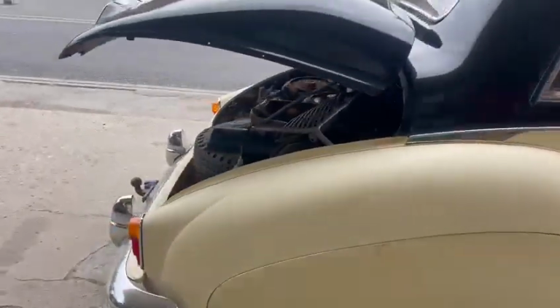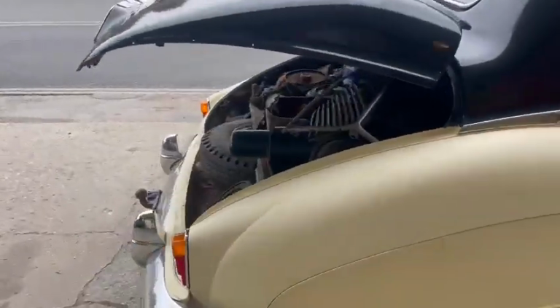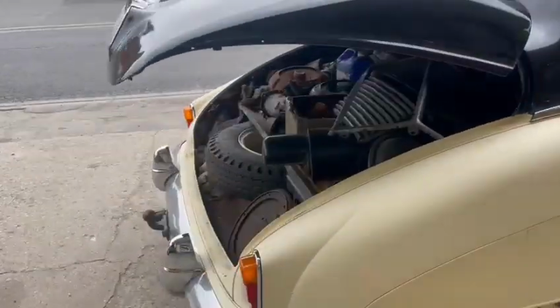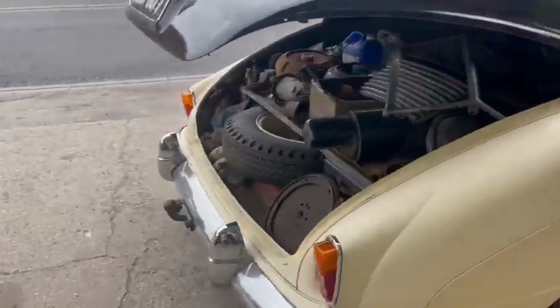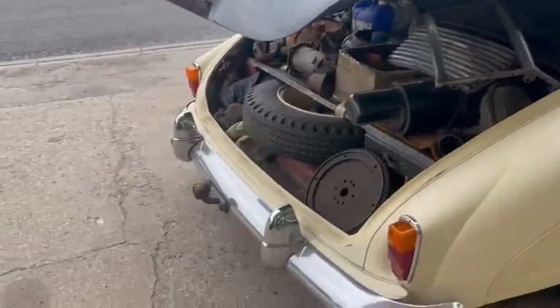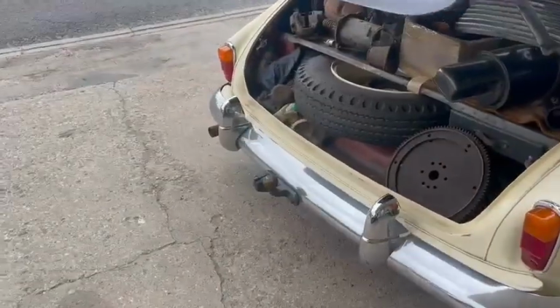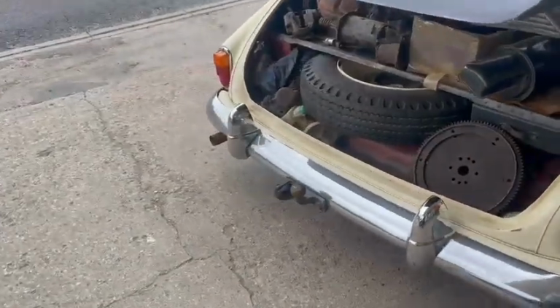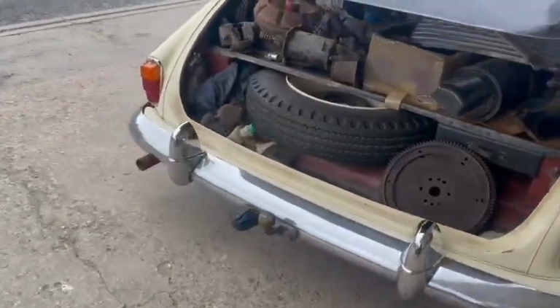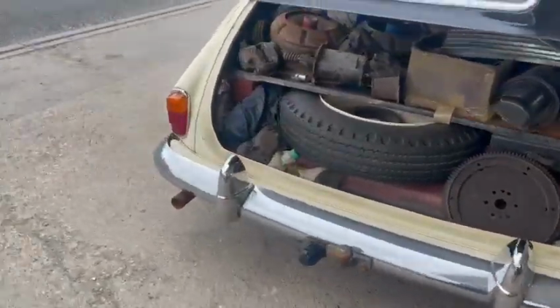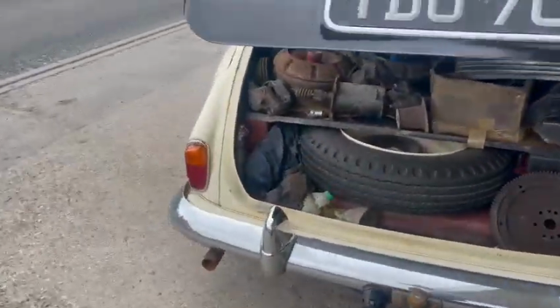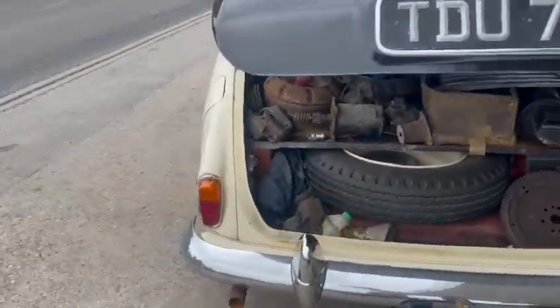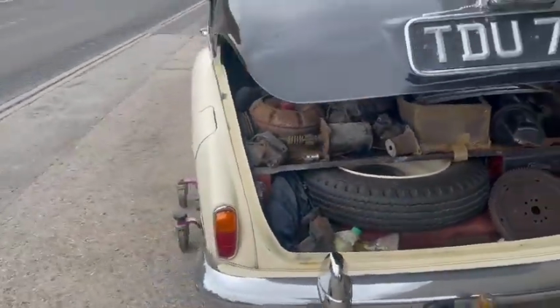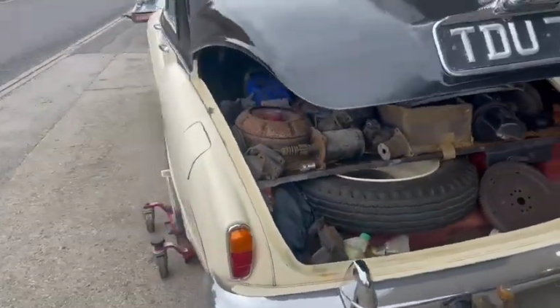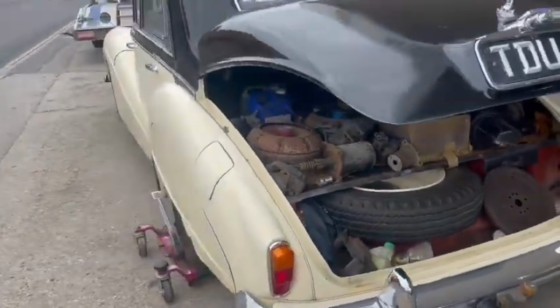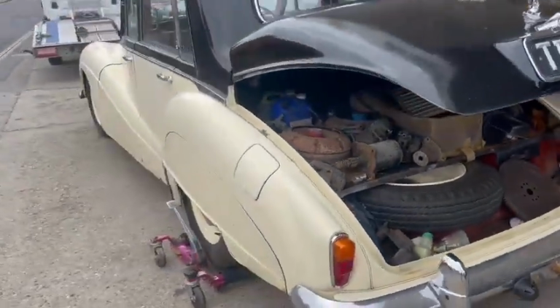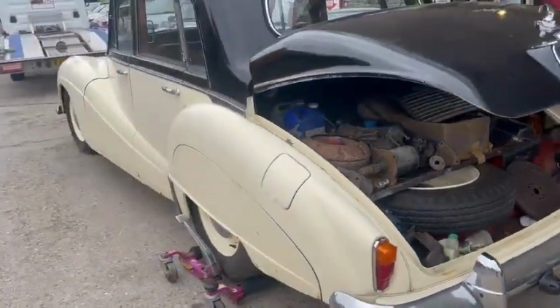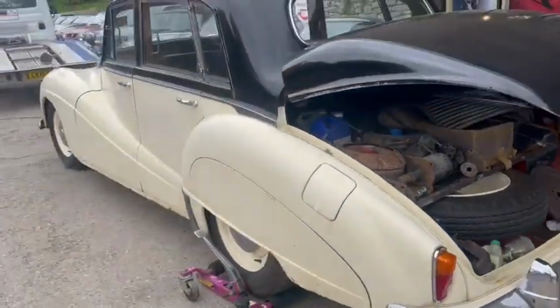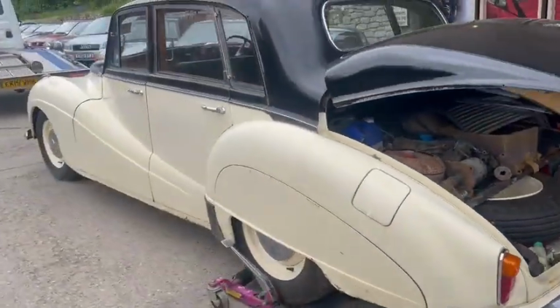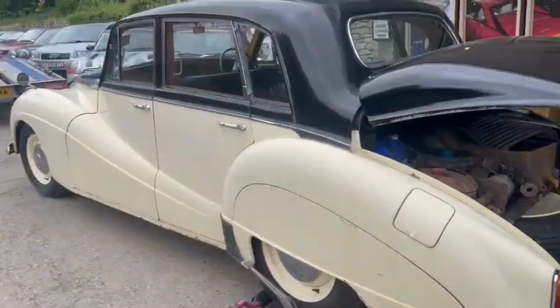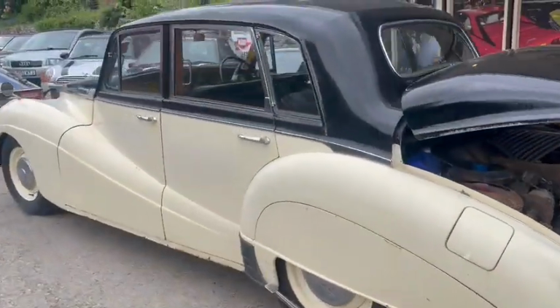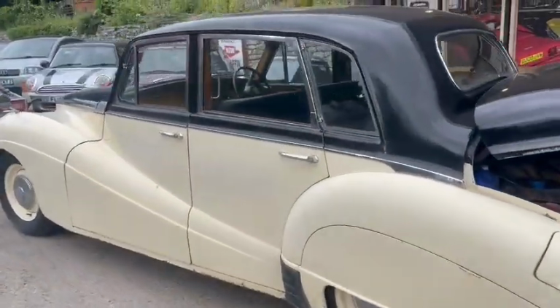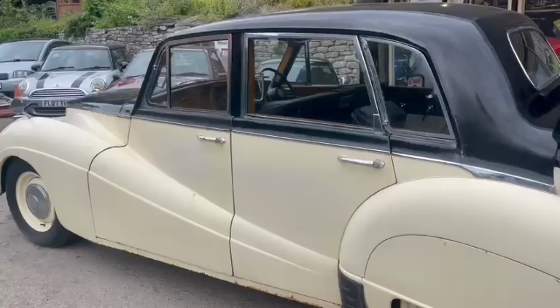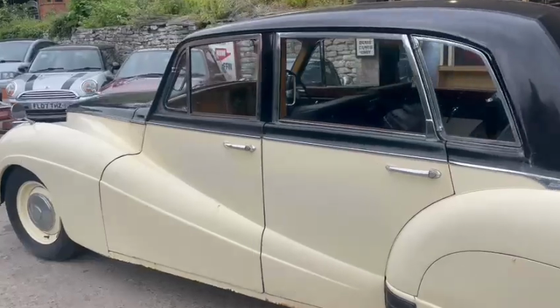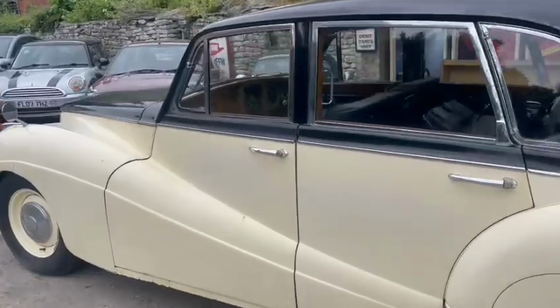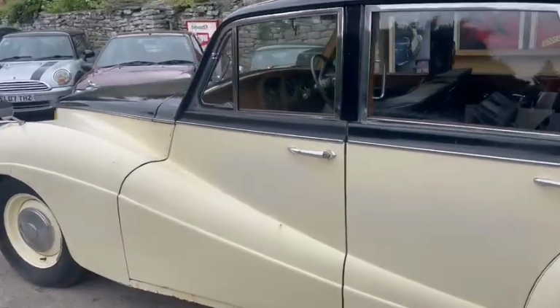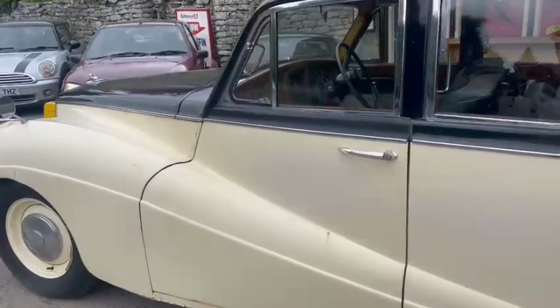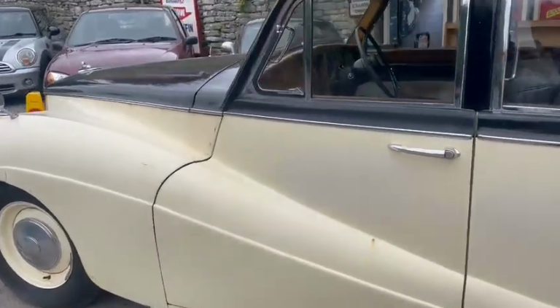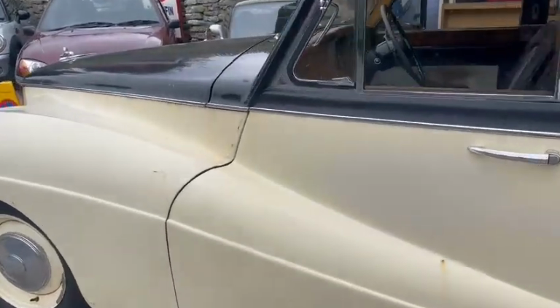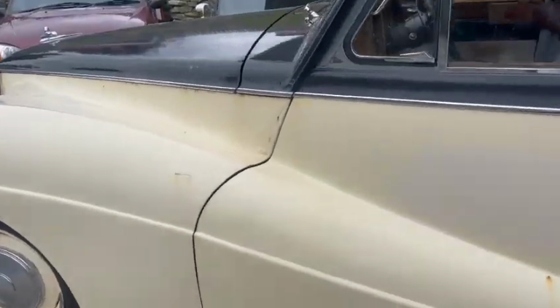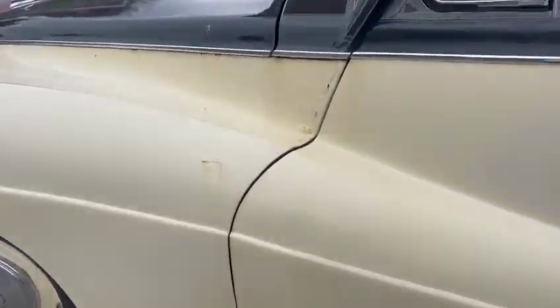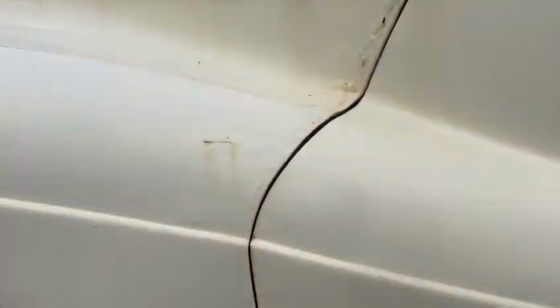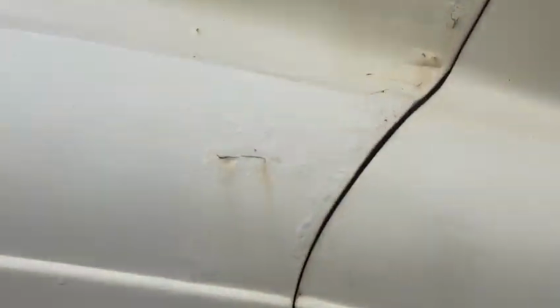It sits on display at Thornton Dale, guys. Please do come down, have a look, and make sure you're happy with it.